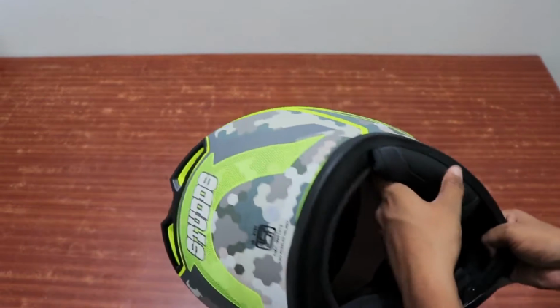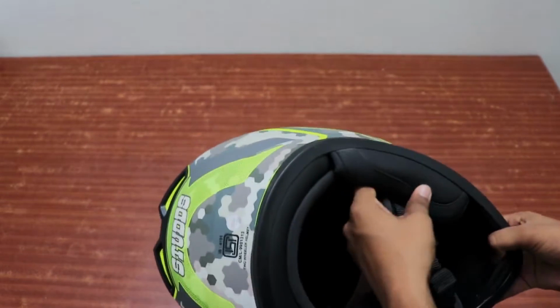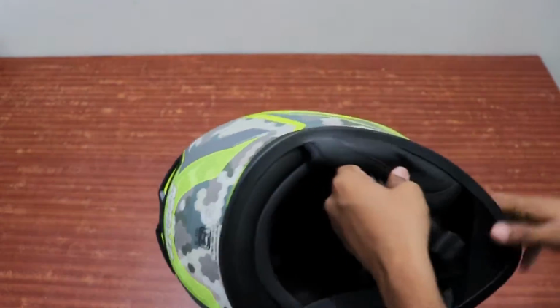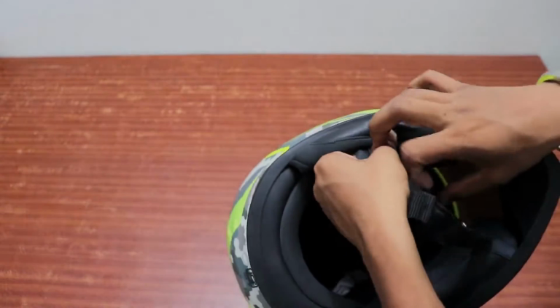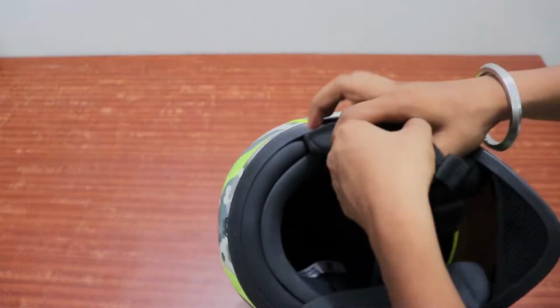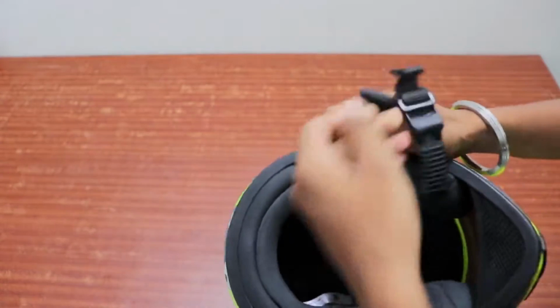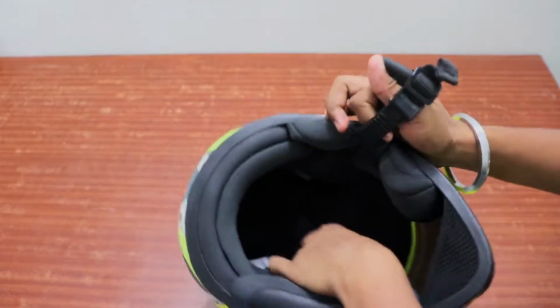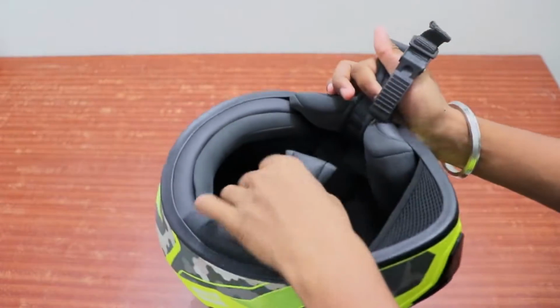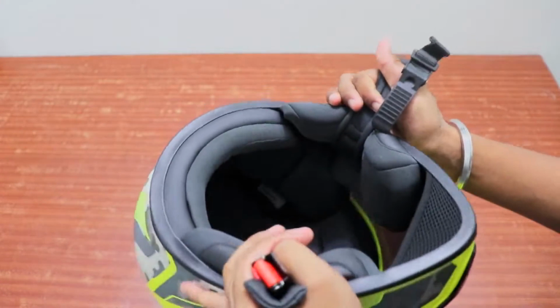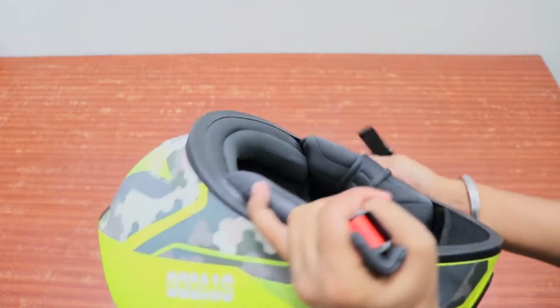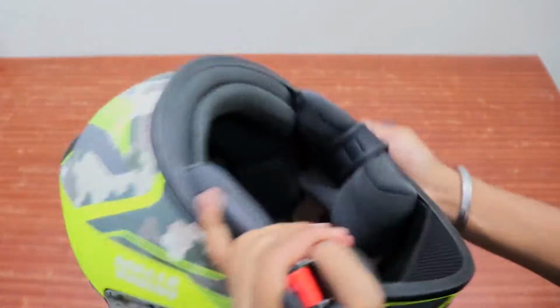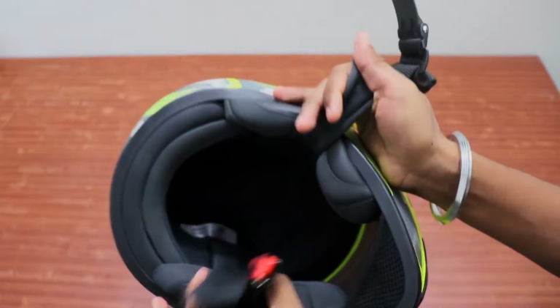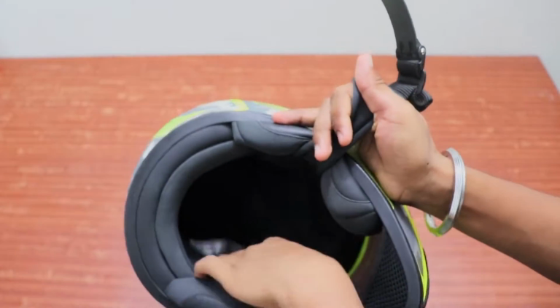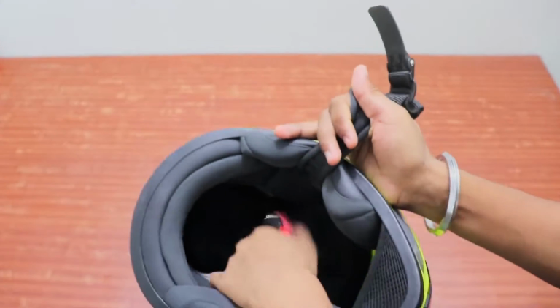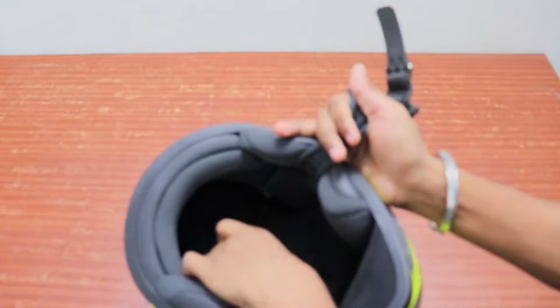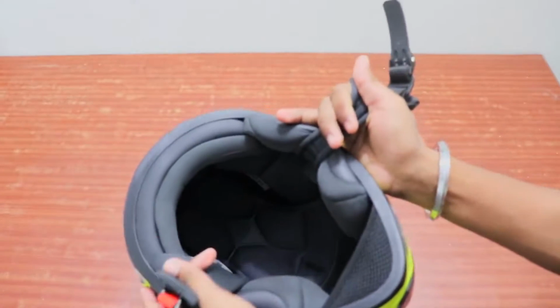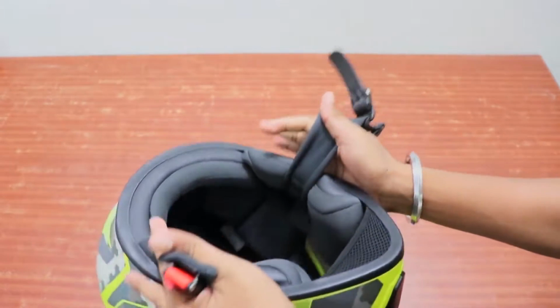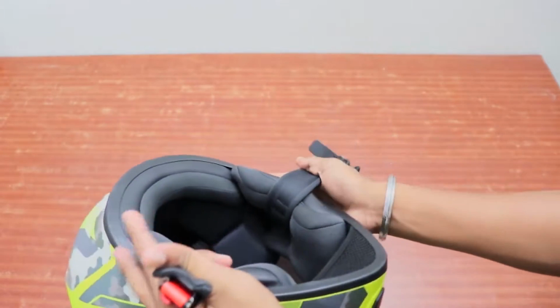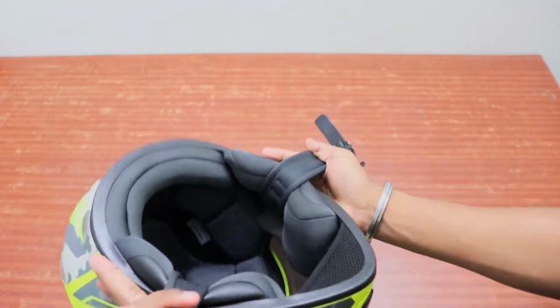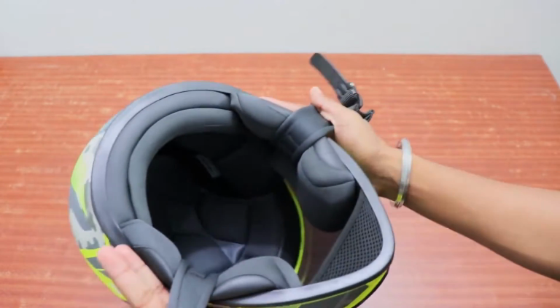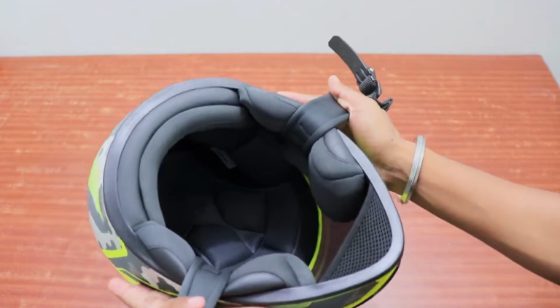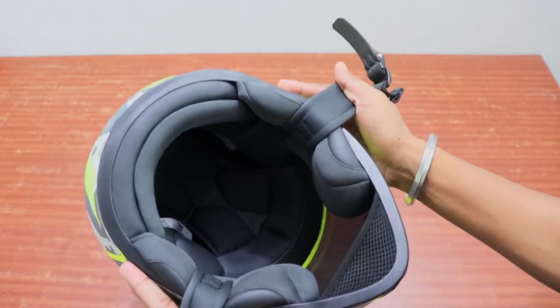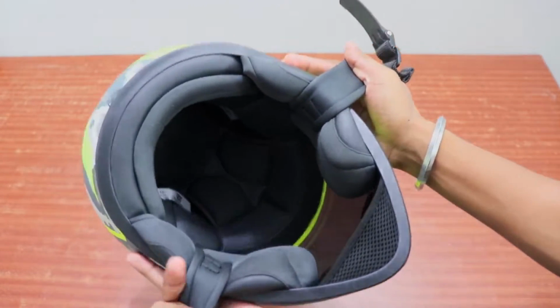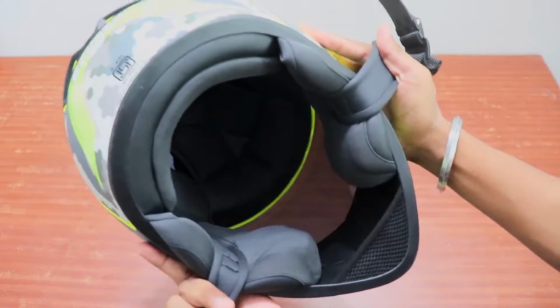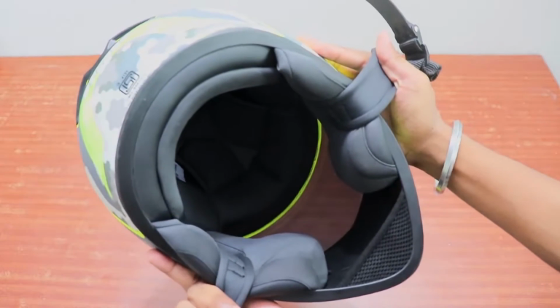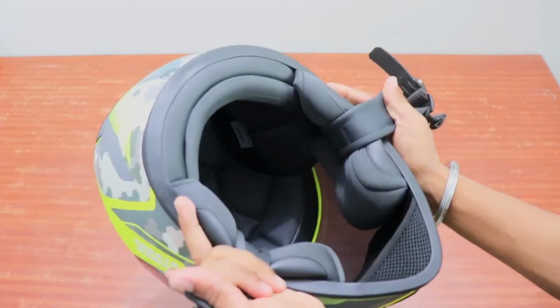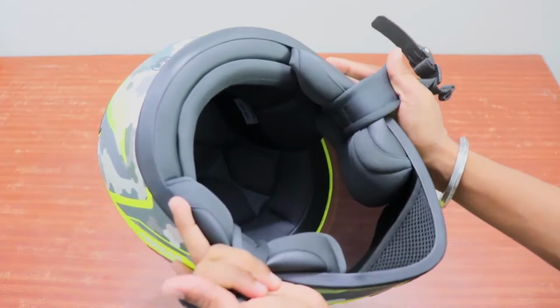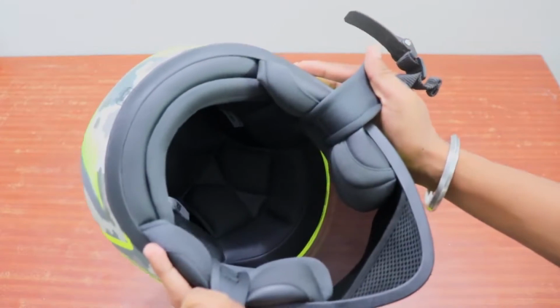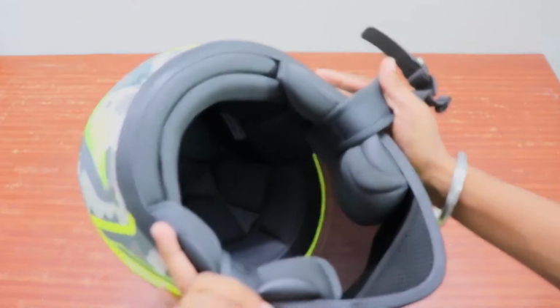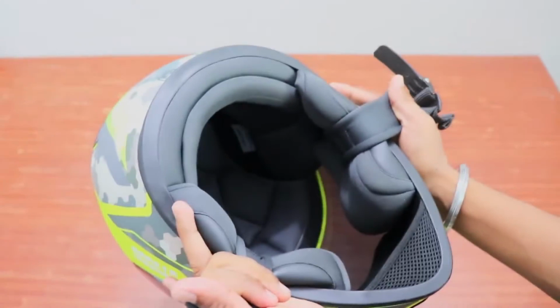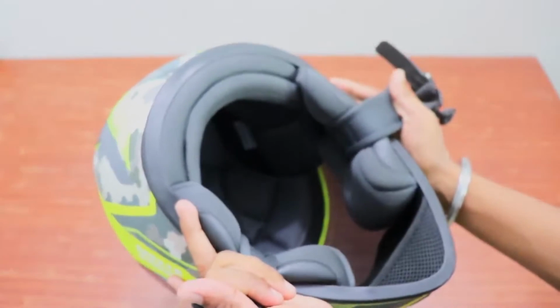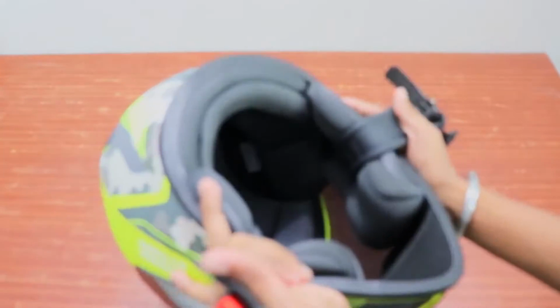This is a very good padding — tight and very strong padding. You can see here the two straps, and you just can go on to other lights.